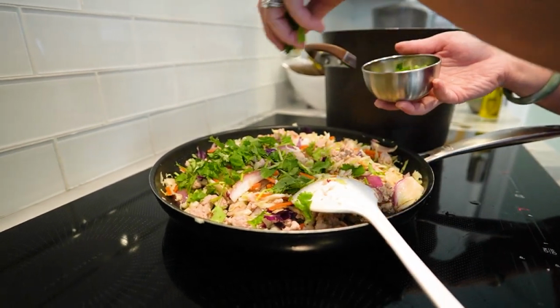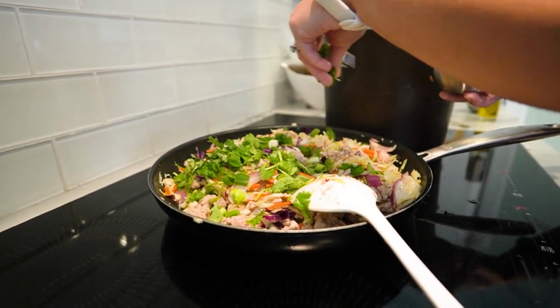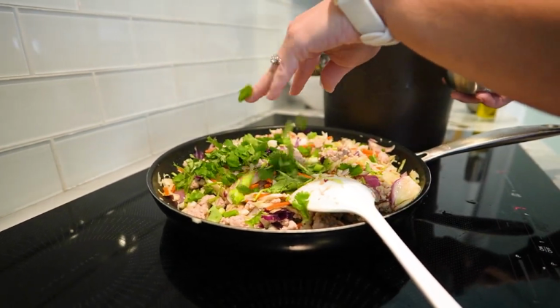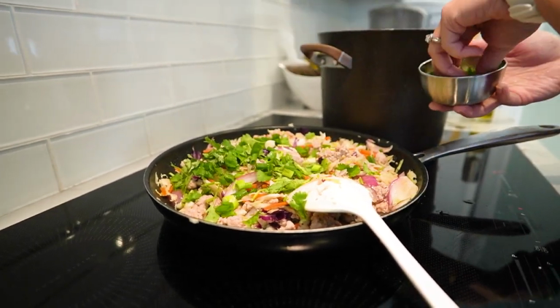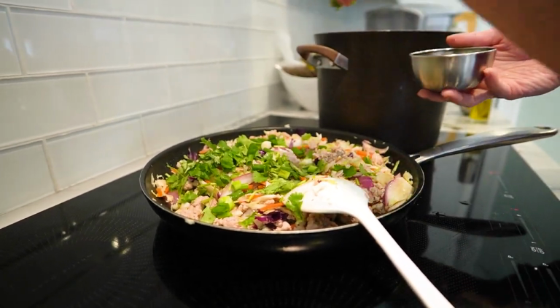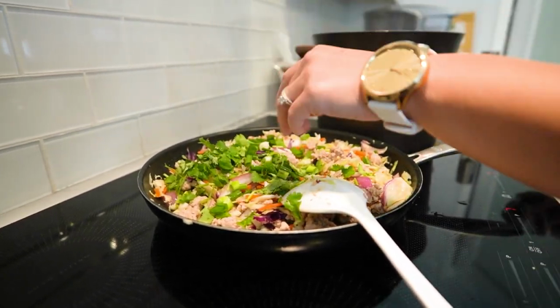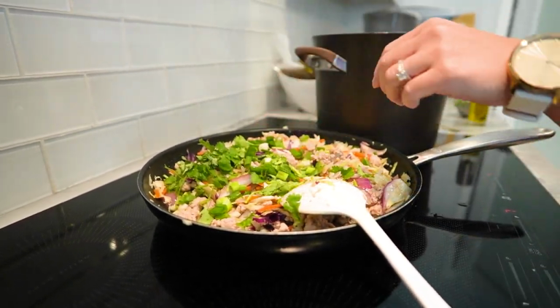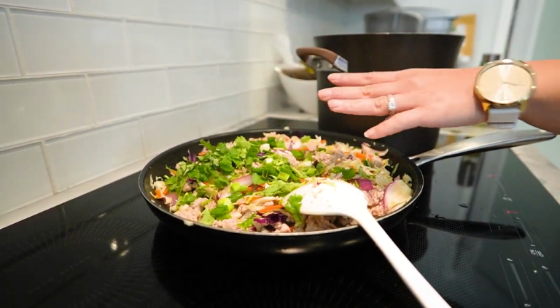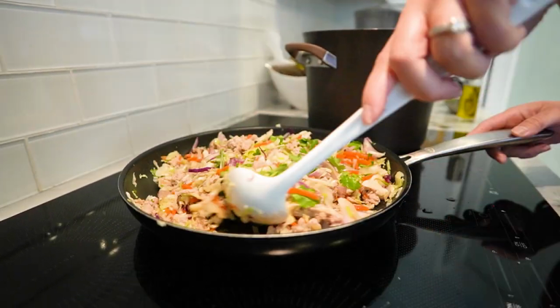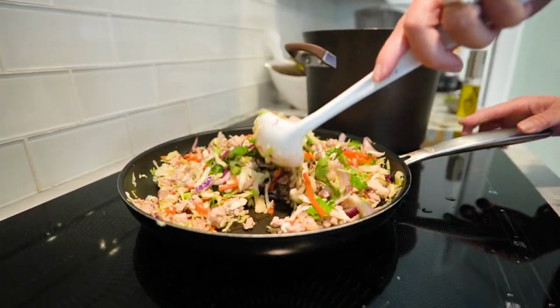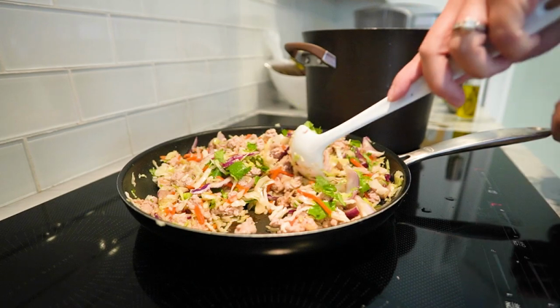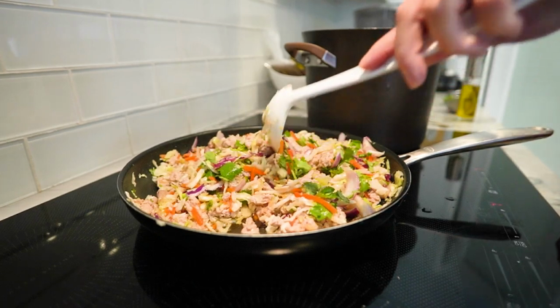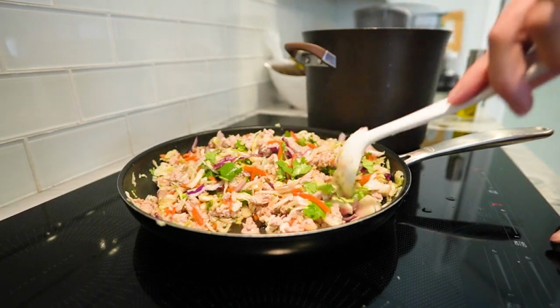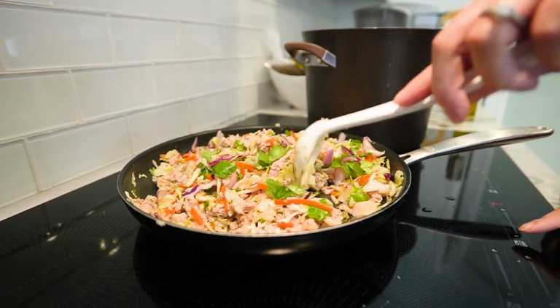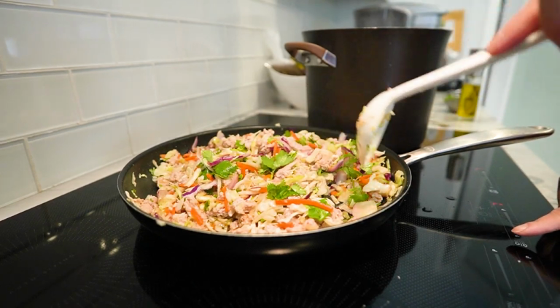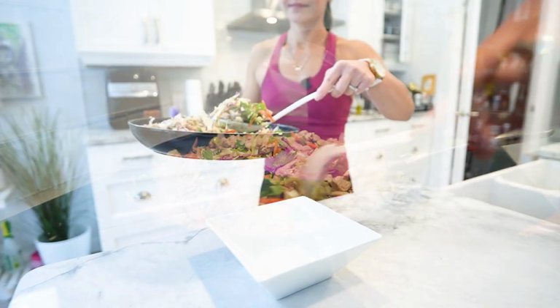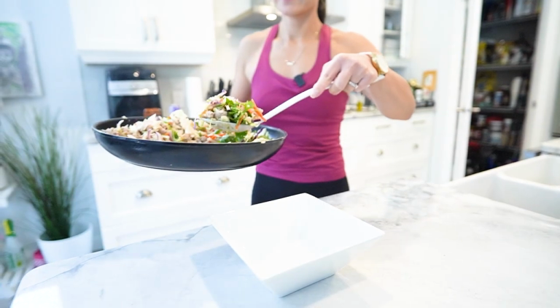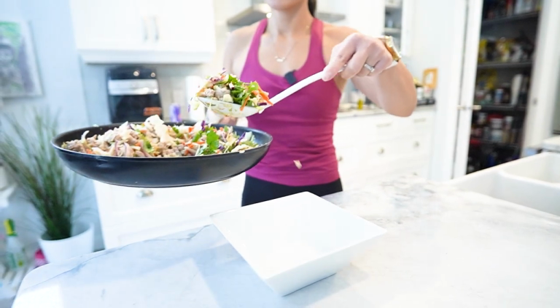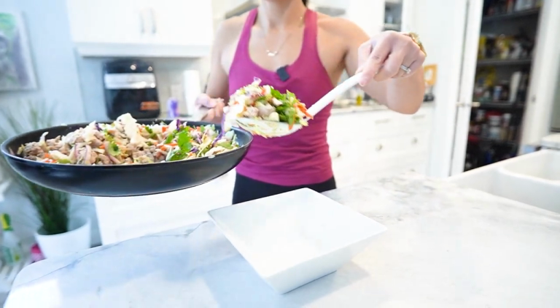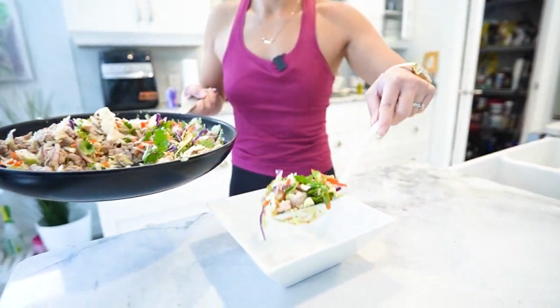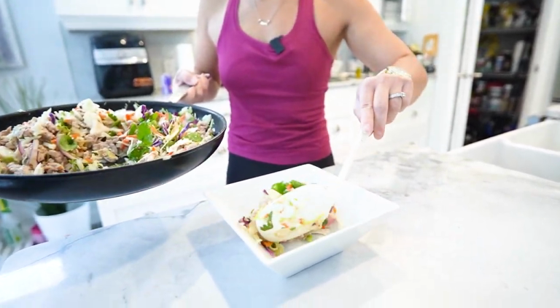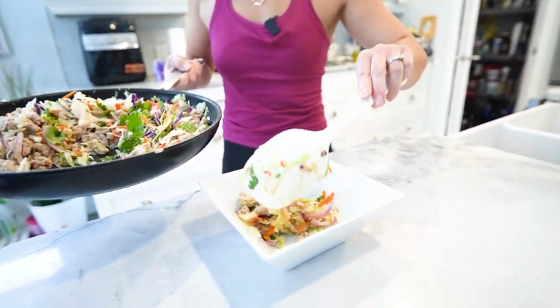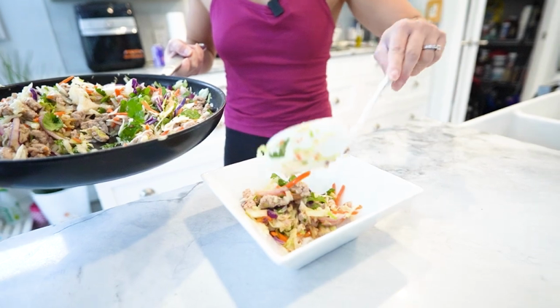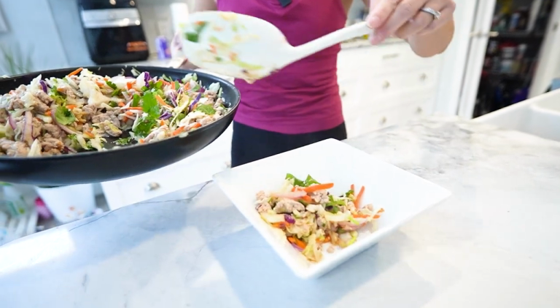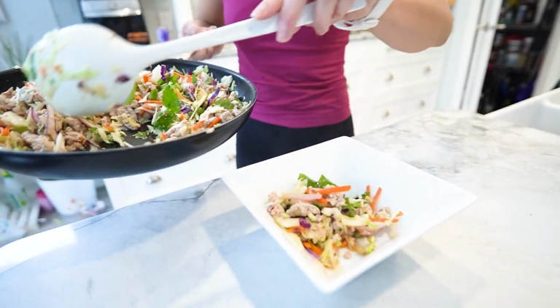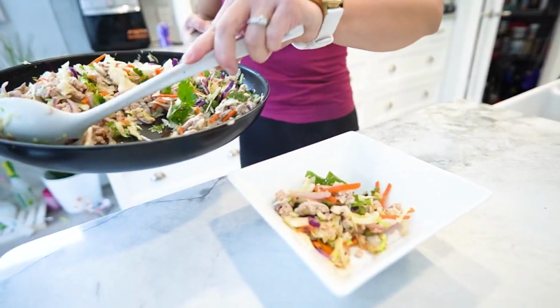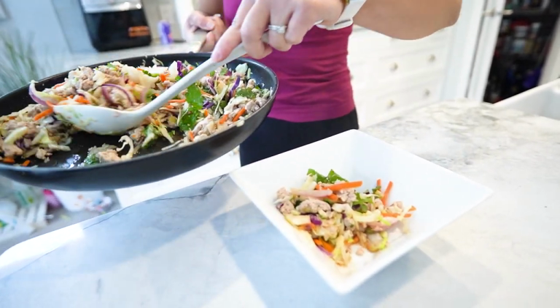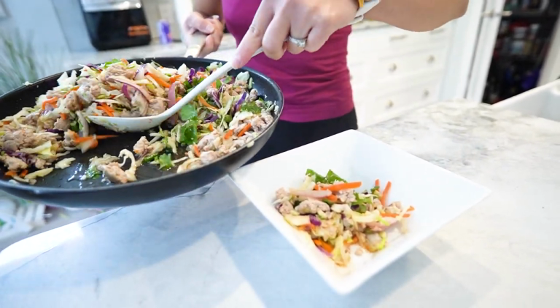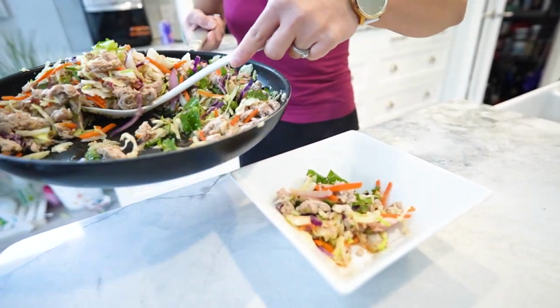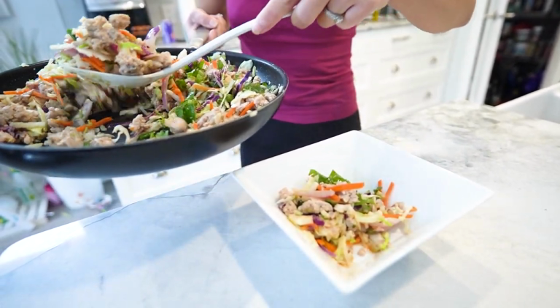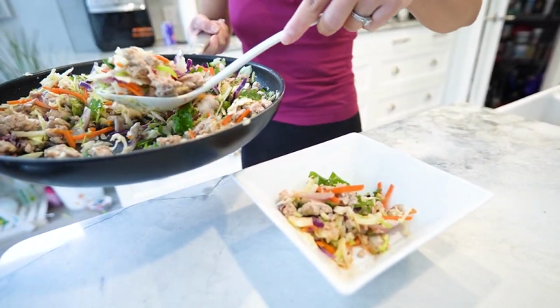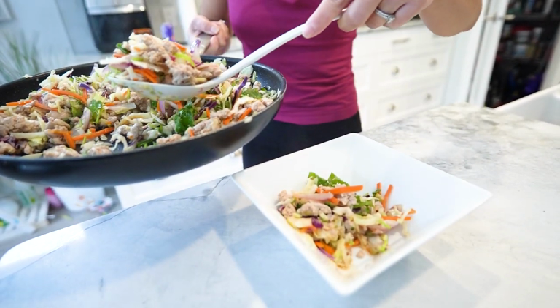Serve your turkey slaw hot and enjoy a nutritious low carb dinner that's as tasty as it is simple to make. This turkey slaw is the perfect solution for a quick, healthy, and satisfying dinner. It's a crowd pleaser you'll want to make again and again.